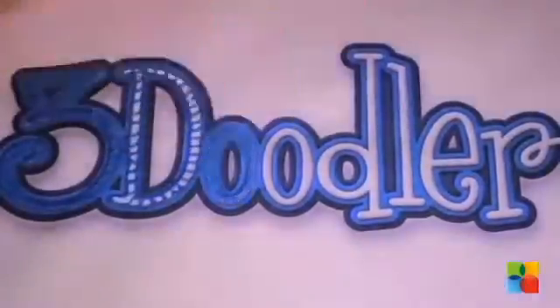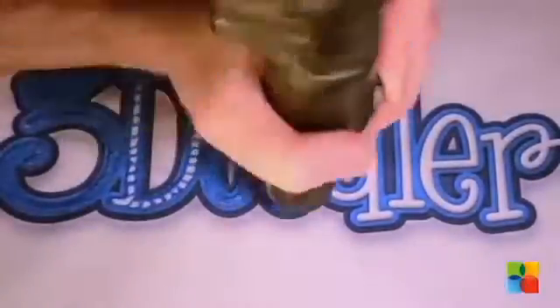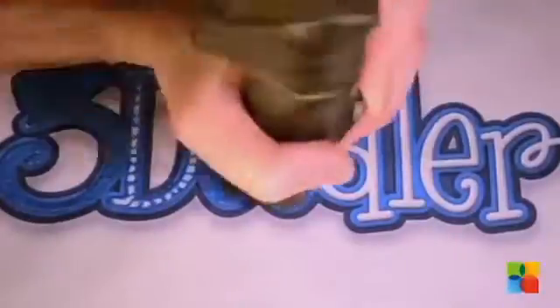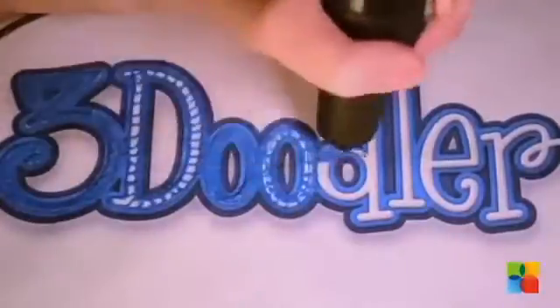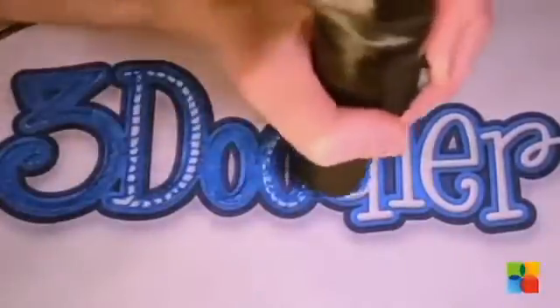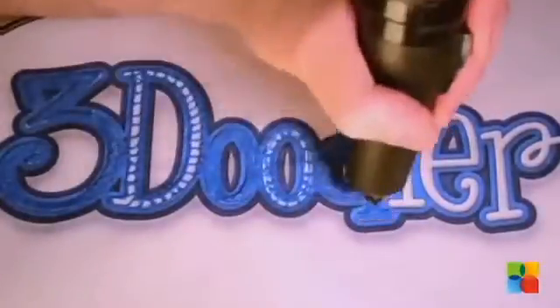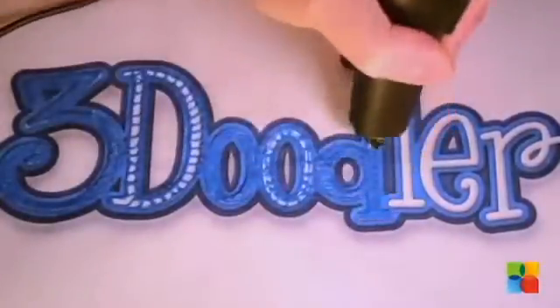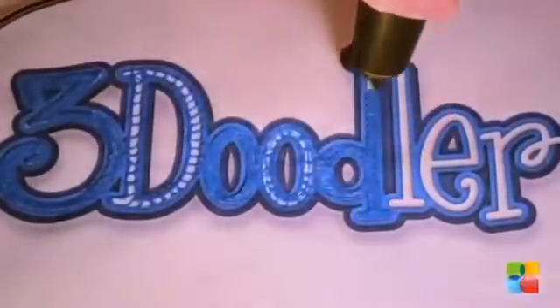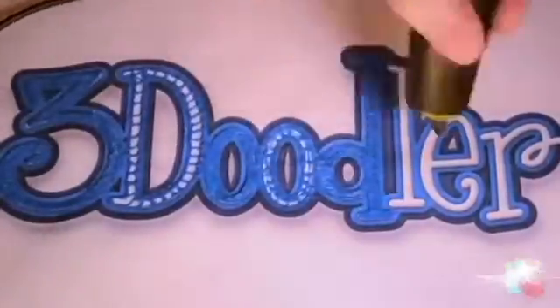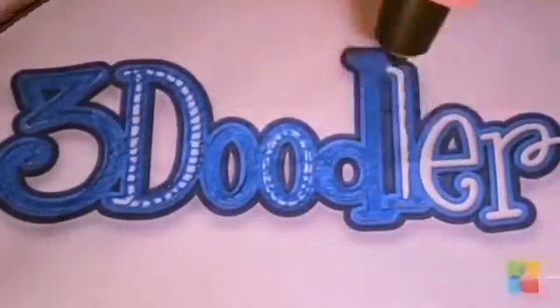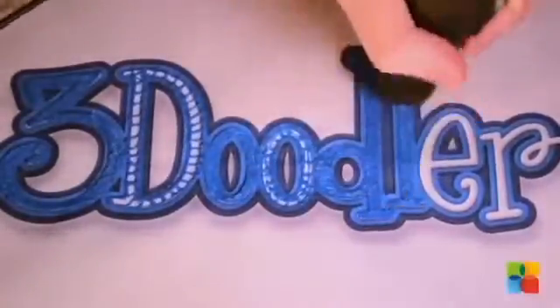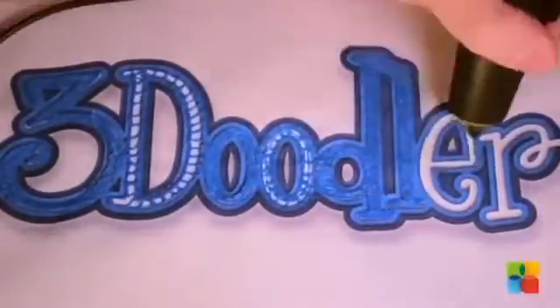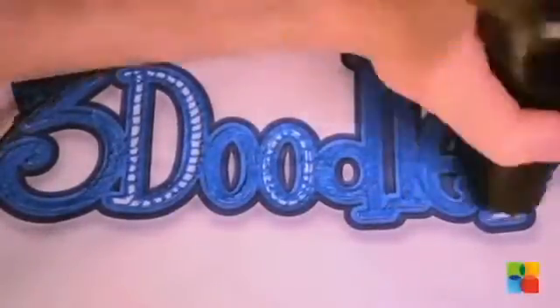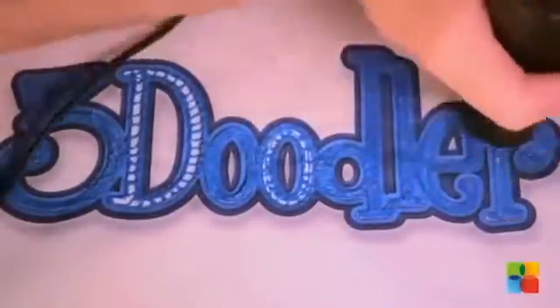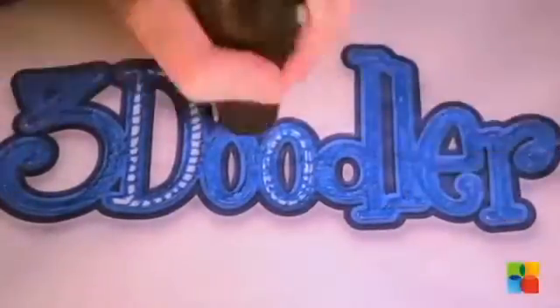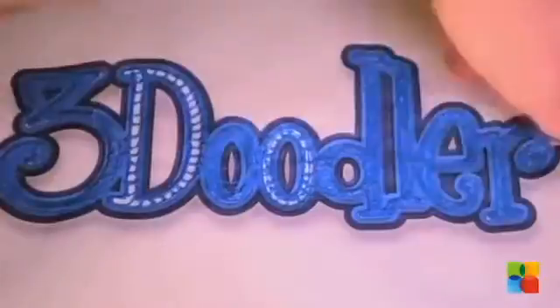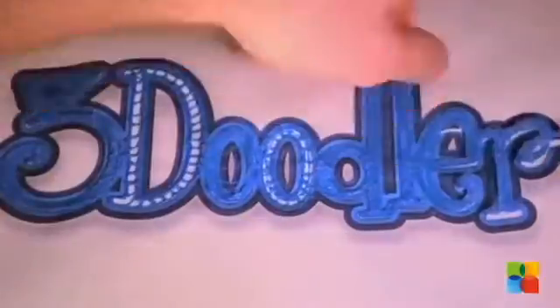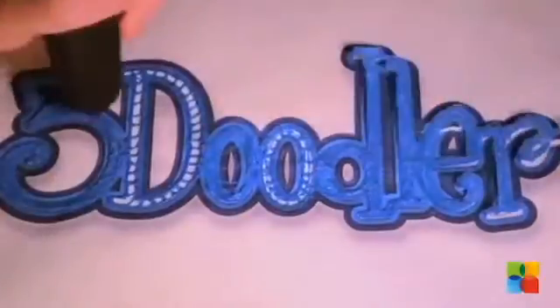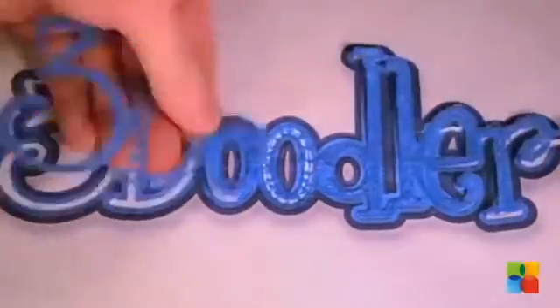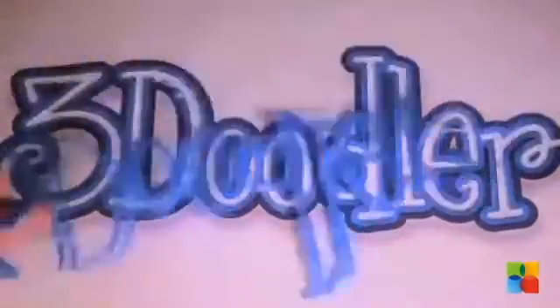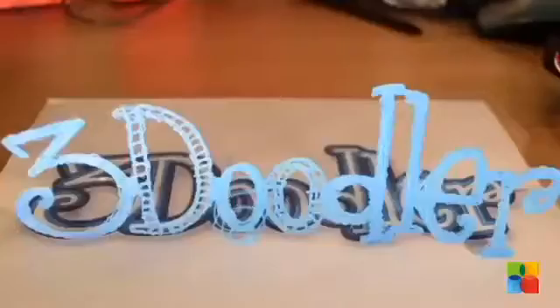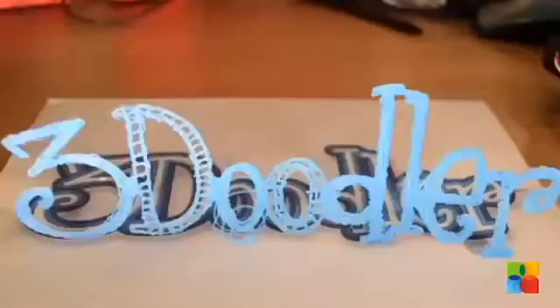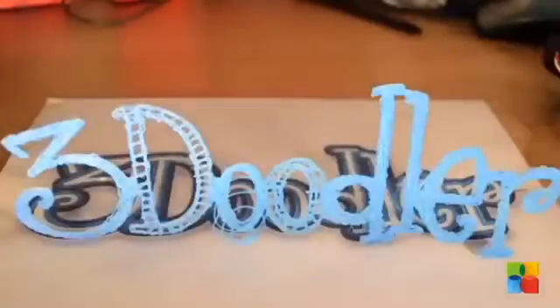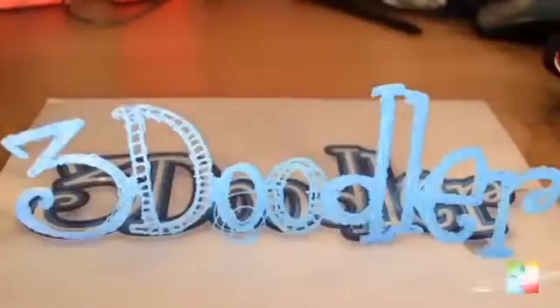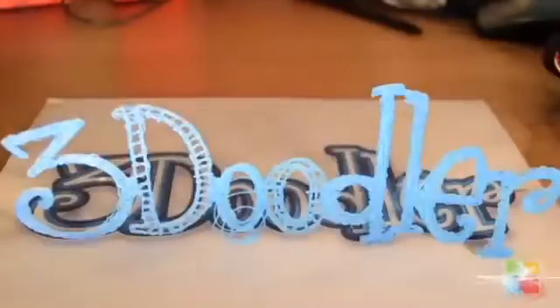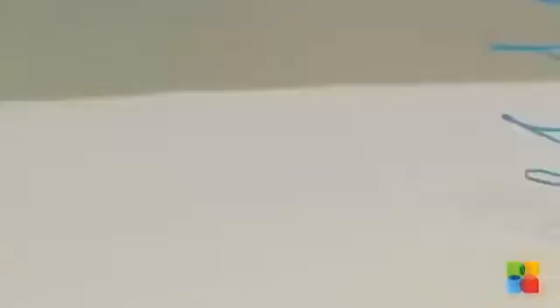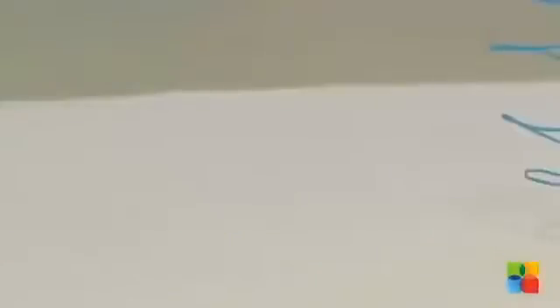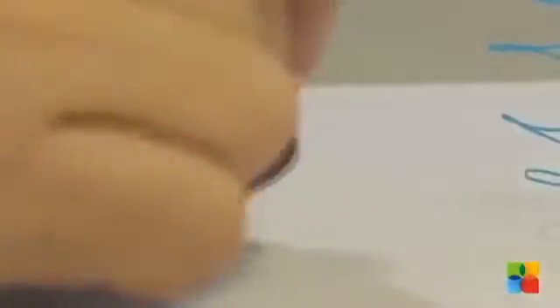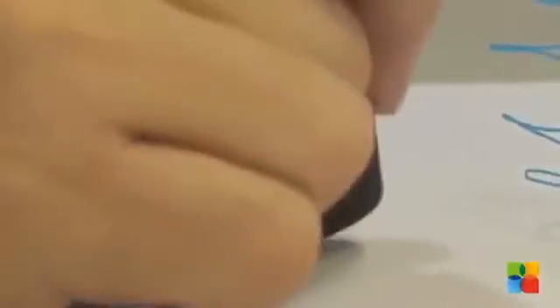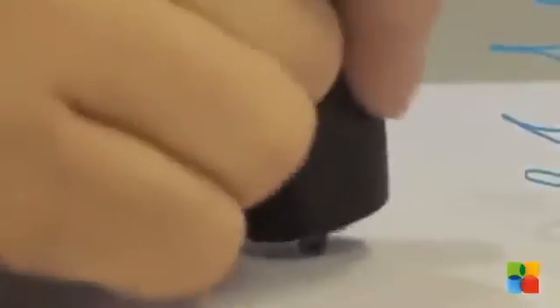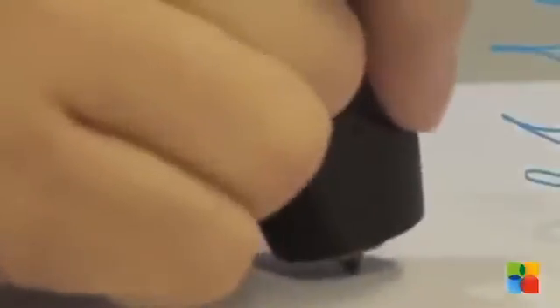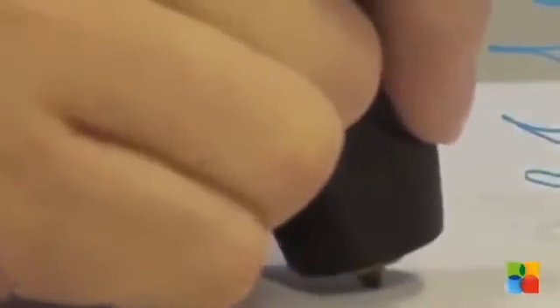Have you ever just wished you could lift your pen off the paper and see your drawing become a real three-dimensional object? Well, now you can. 3Doodler is the world's first and only 3D printing pen.